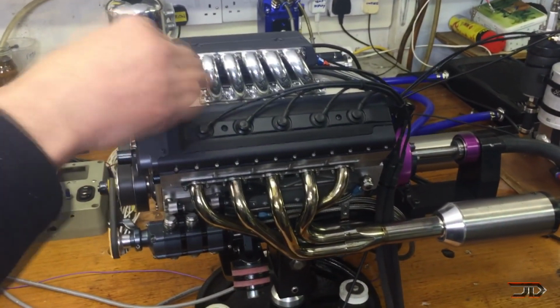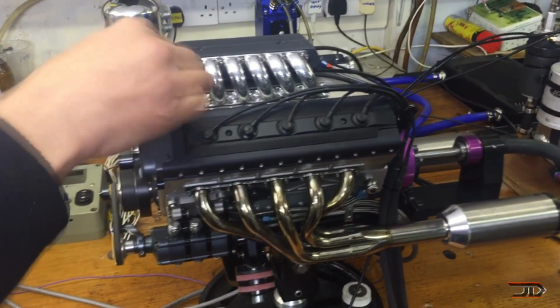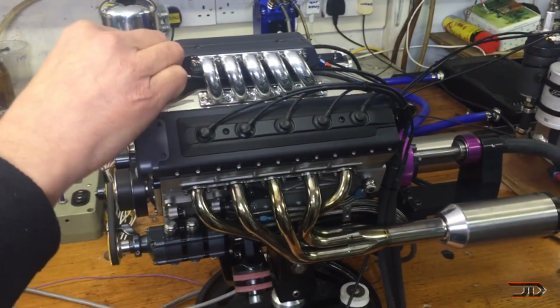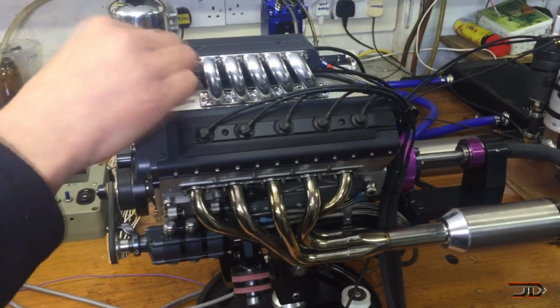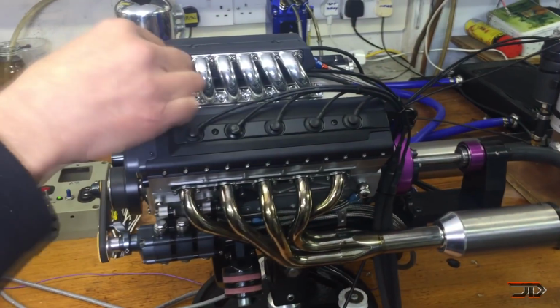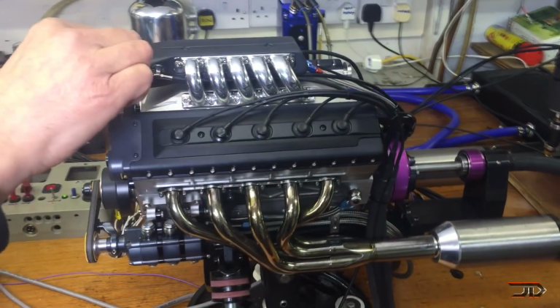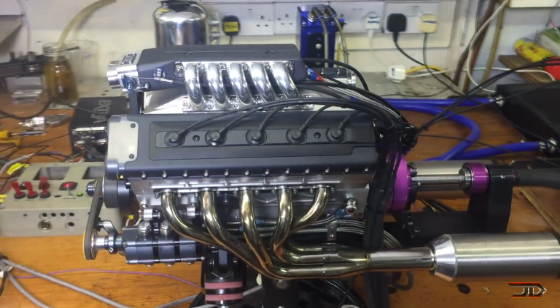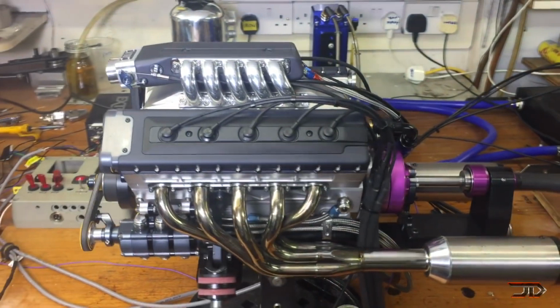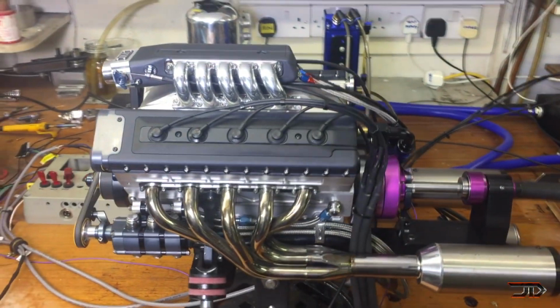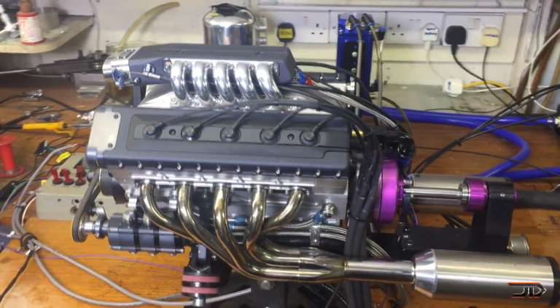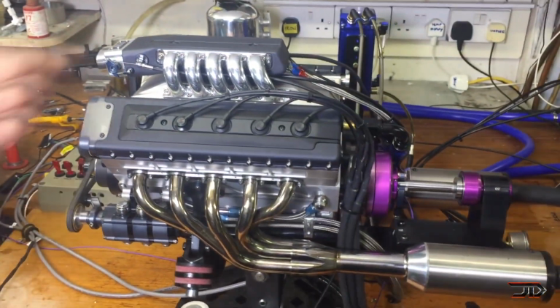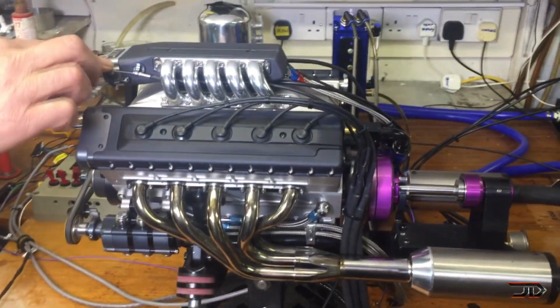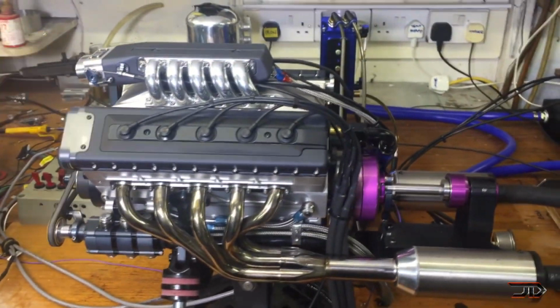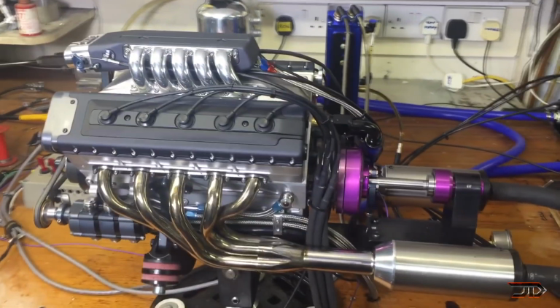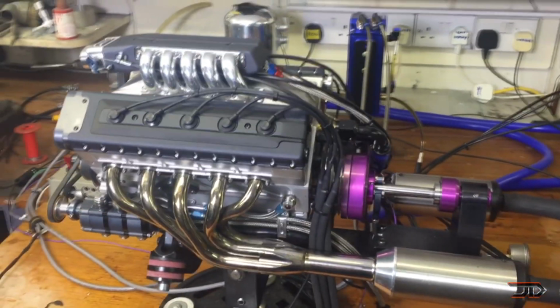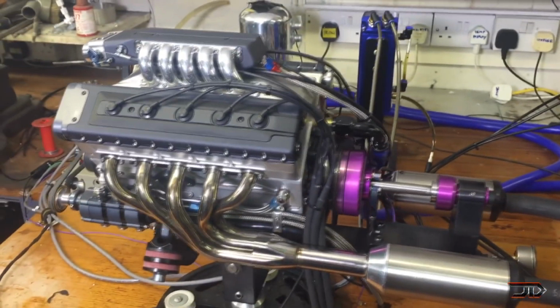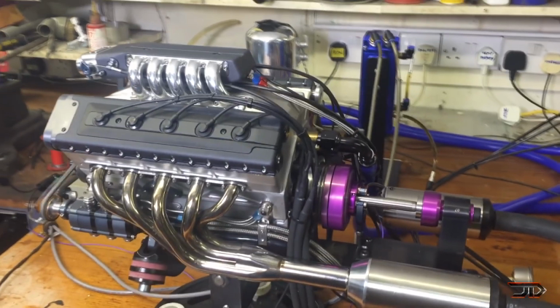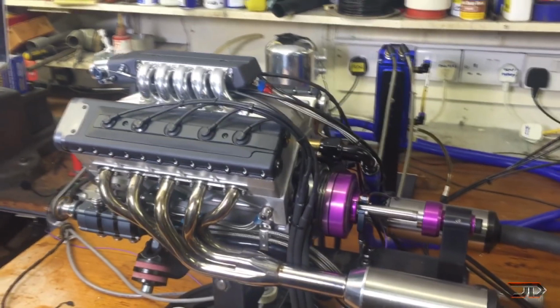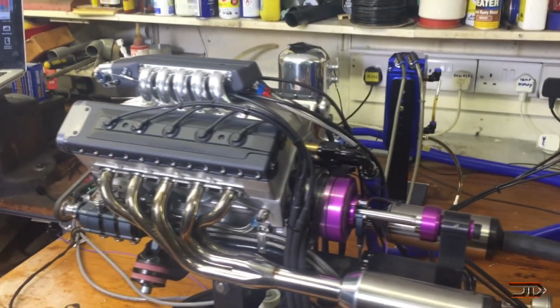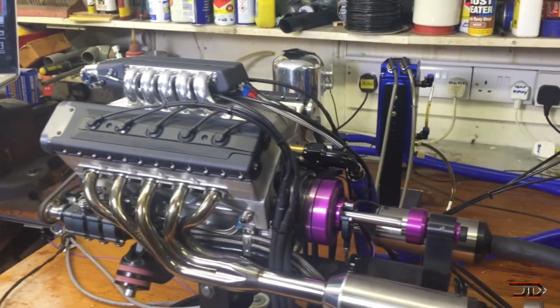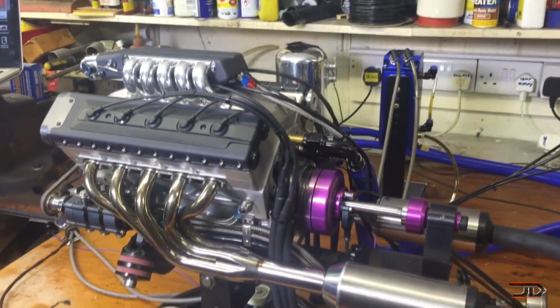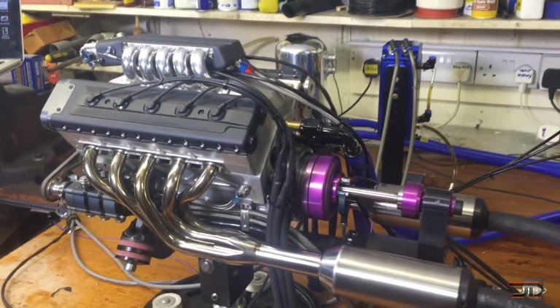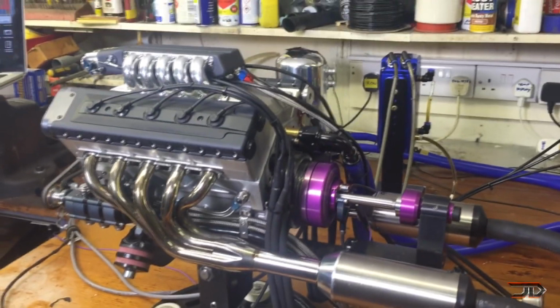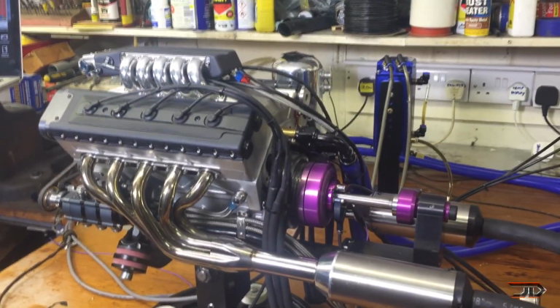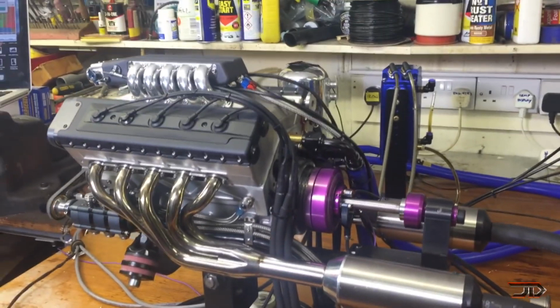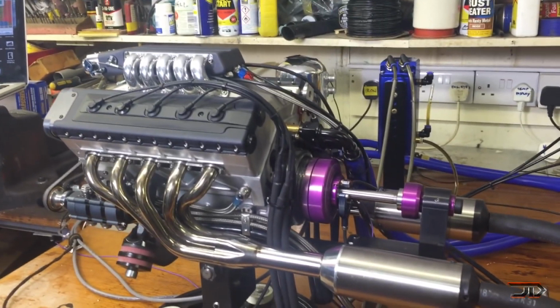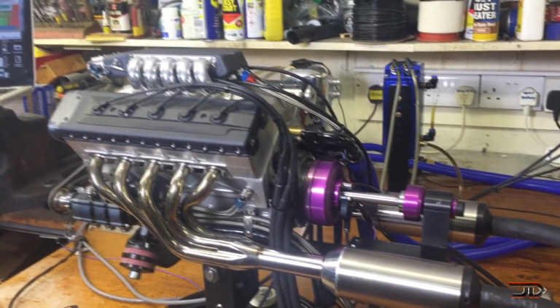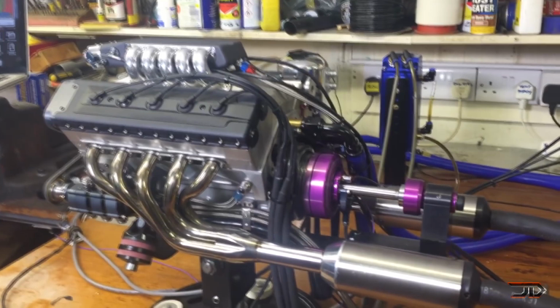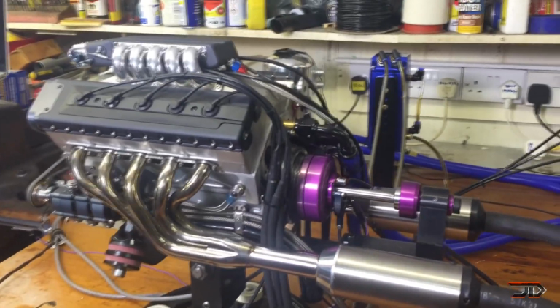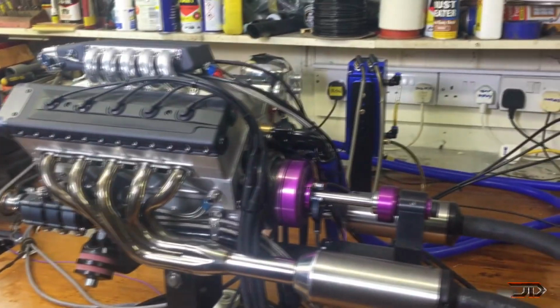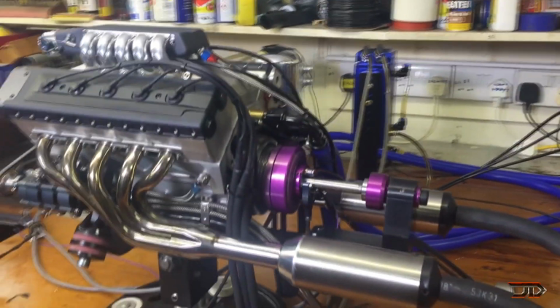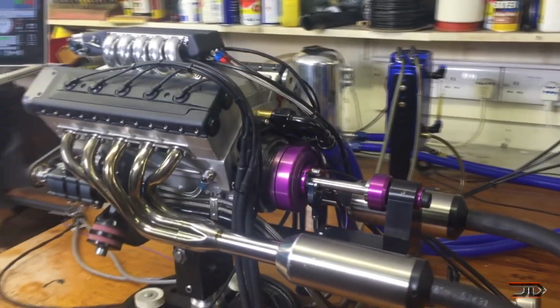Every little part was handmade so there was no CNC equipment or even 3D printing. The engine is 125cc with full sequential ignition and it provides a lot of horsepower. The build is meticulous, skillful and remarkable.